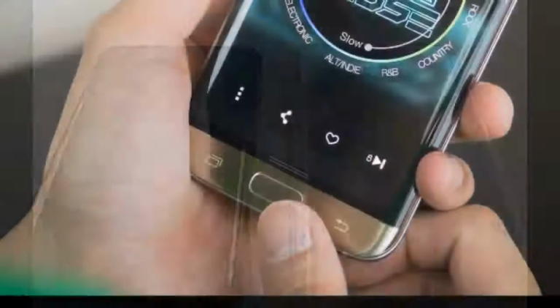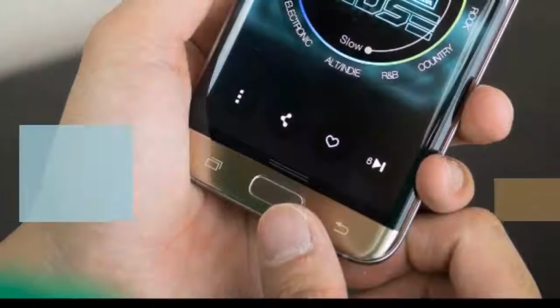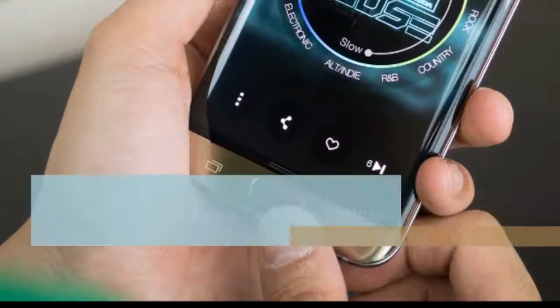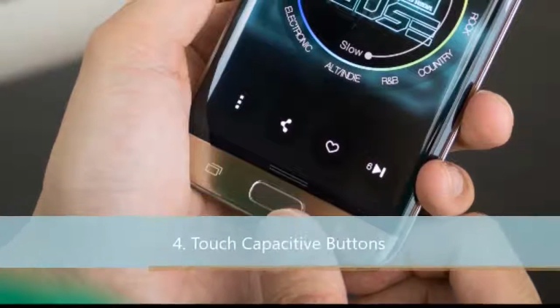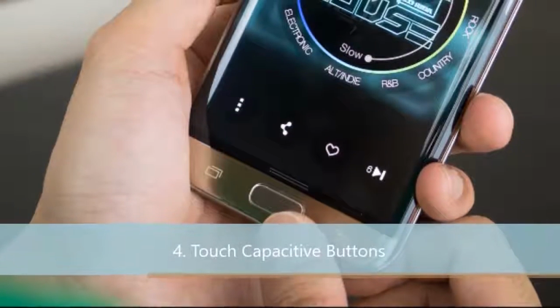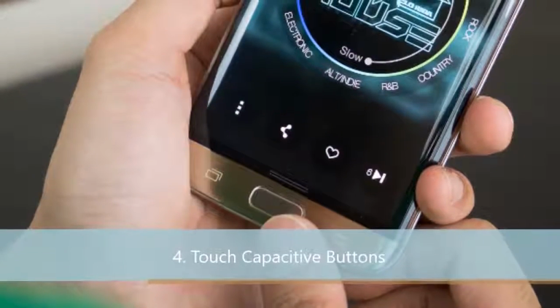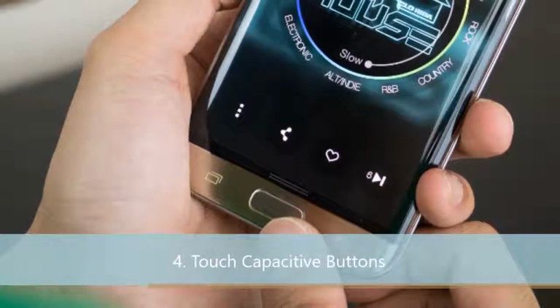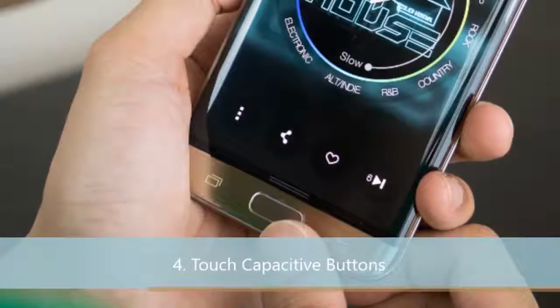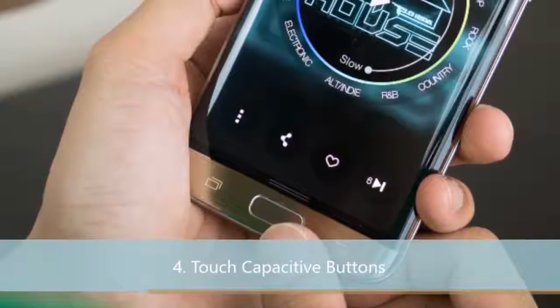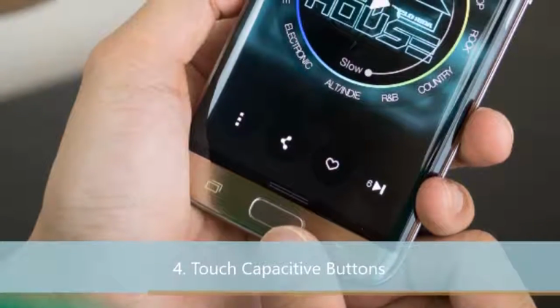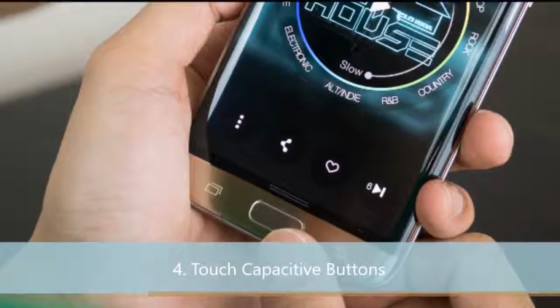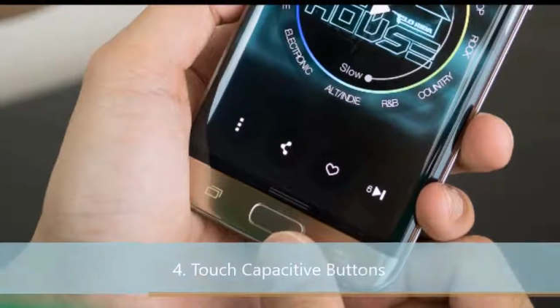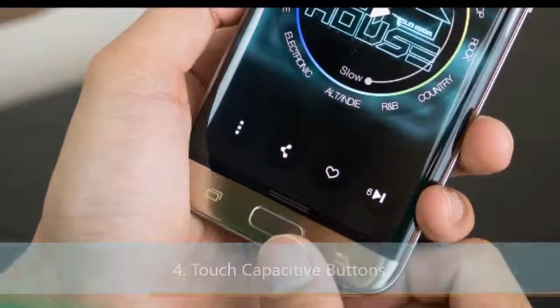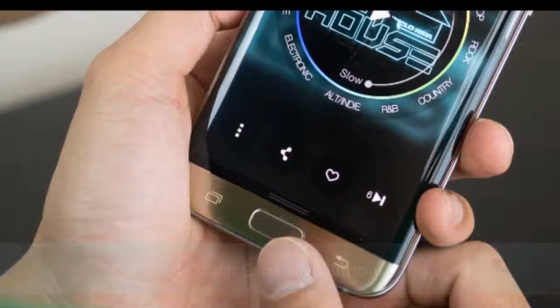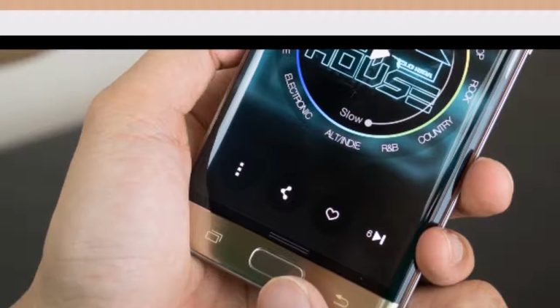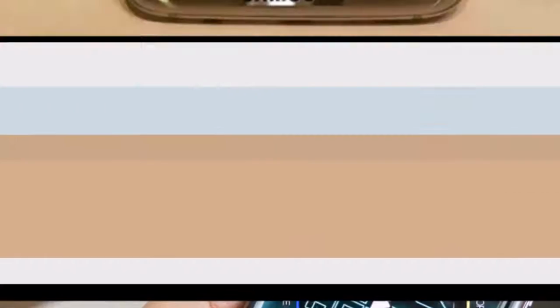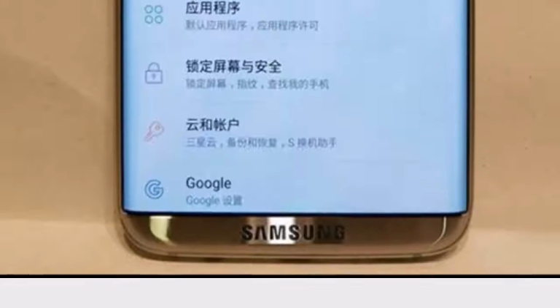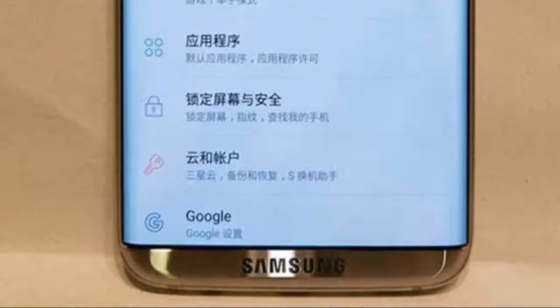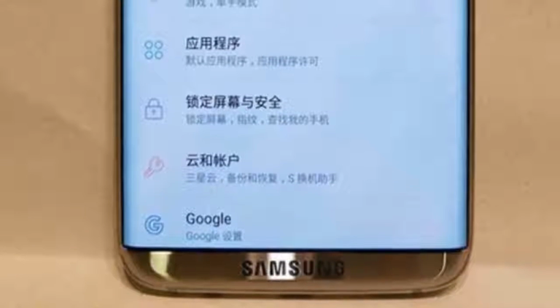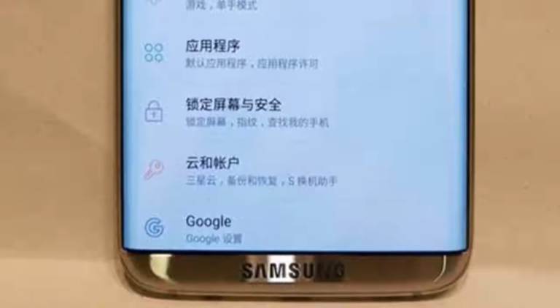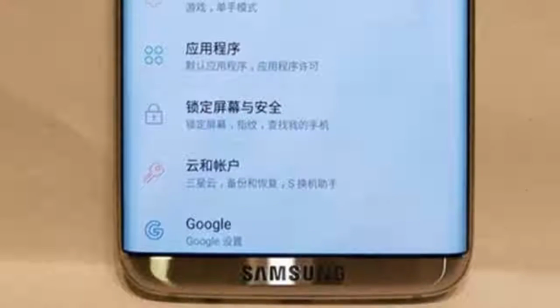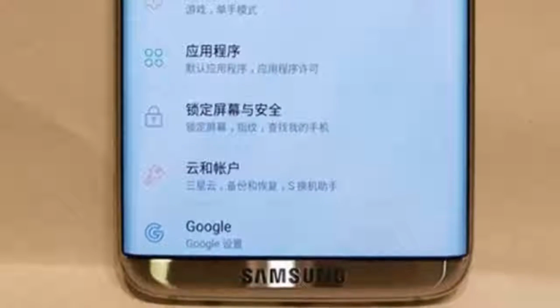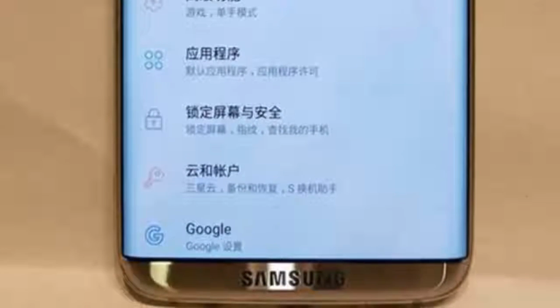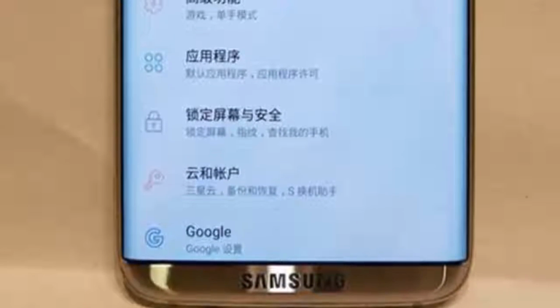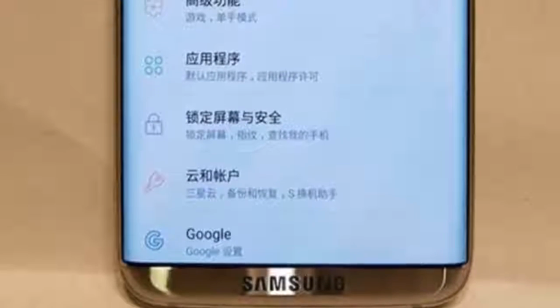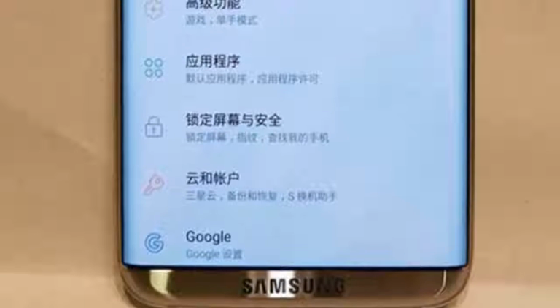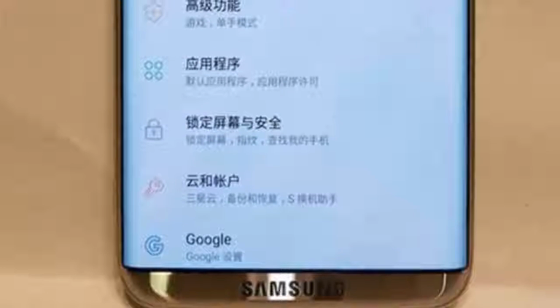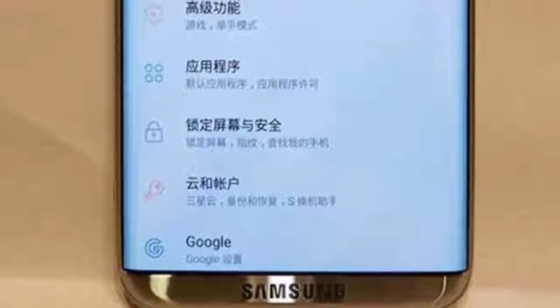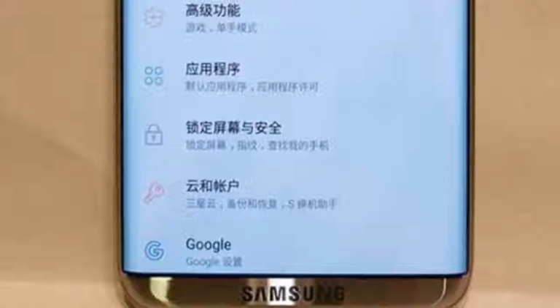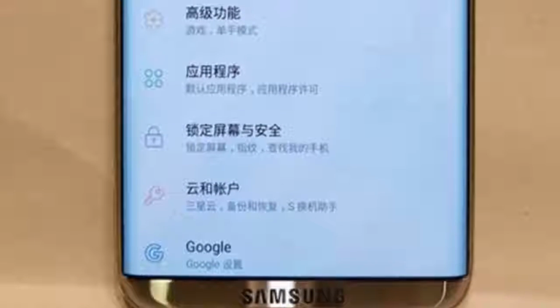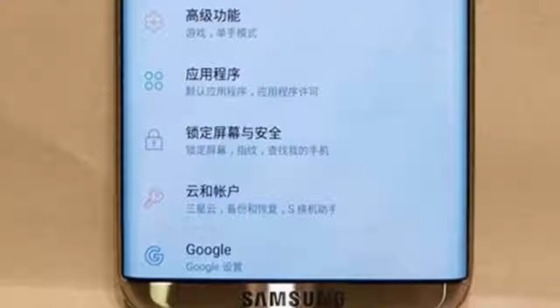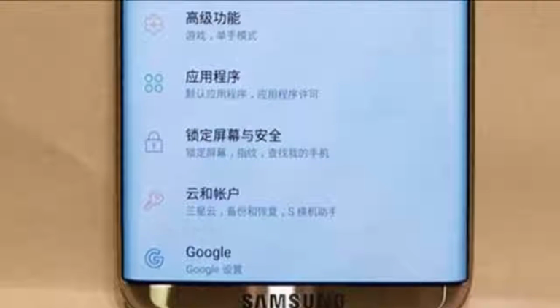Number 4: Touch capacitive buttons. In the past, almost every device had touch capacitive buttons beside the home button — one for recent apps and one for back — but this time we will see on-screen touch capacitive buttons, like in Google Pixels and many other devices.